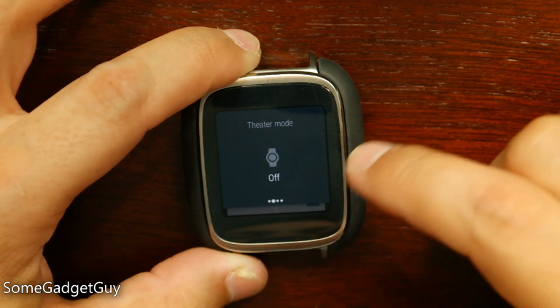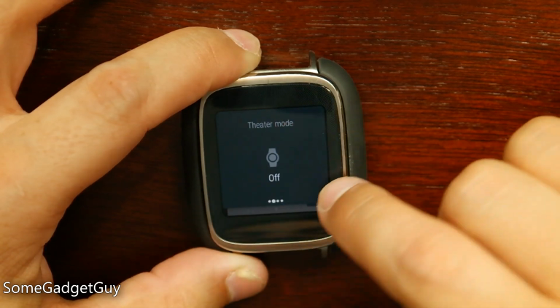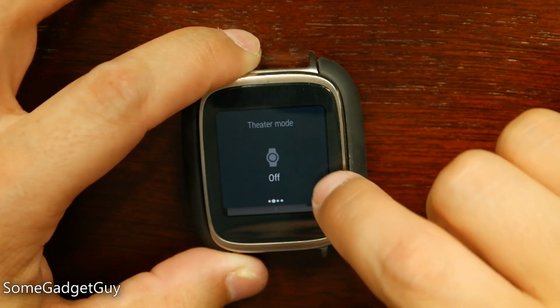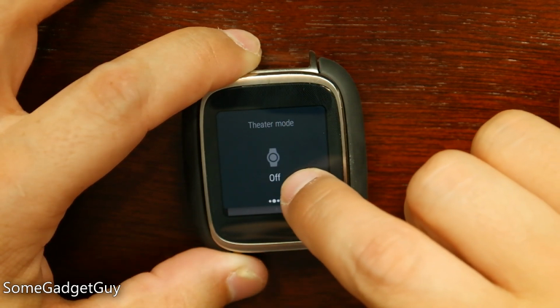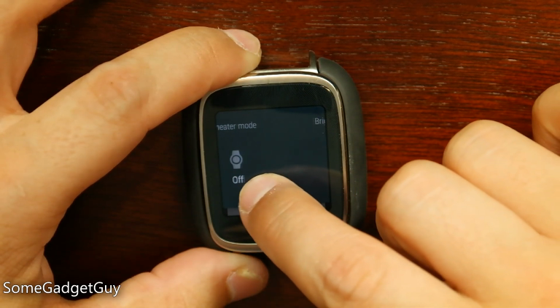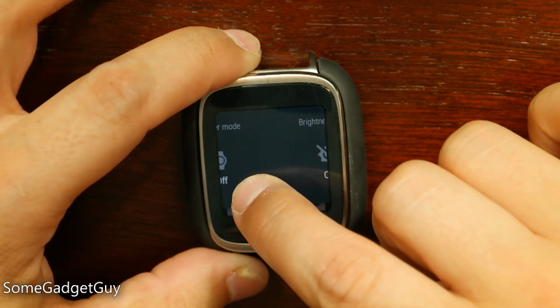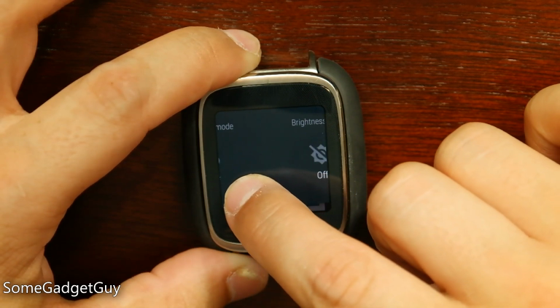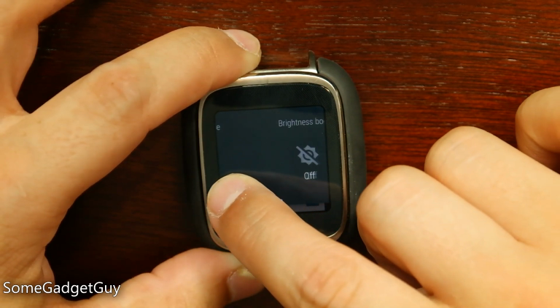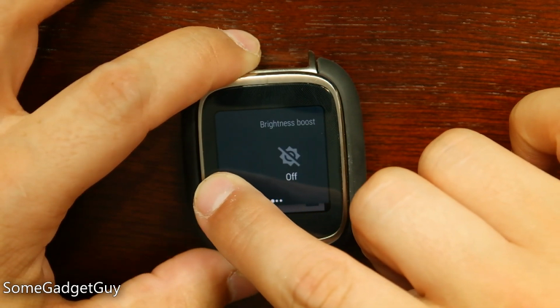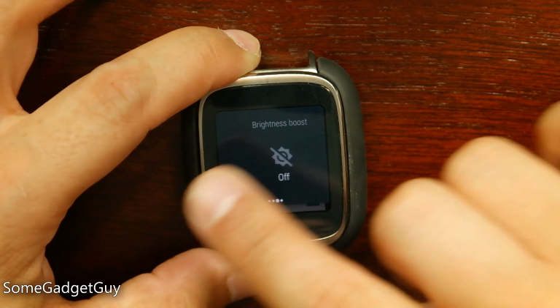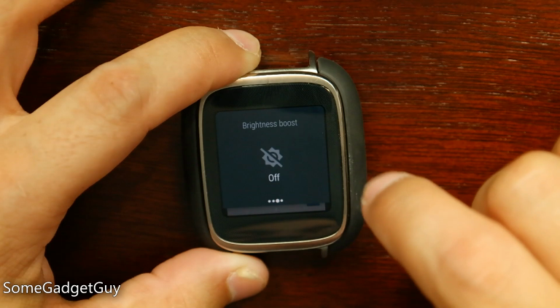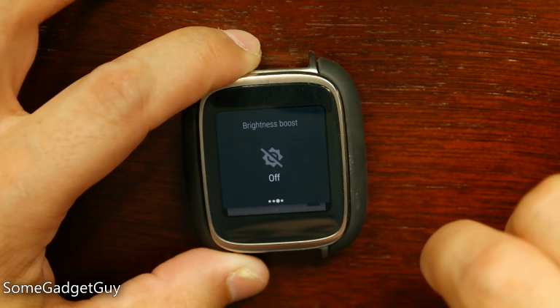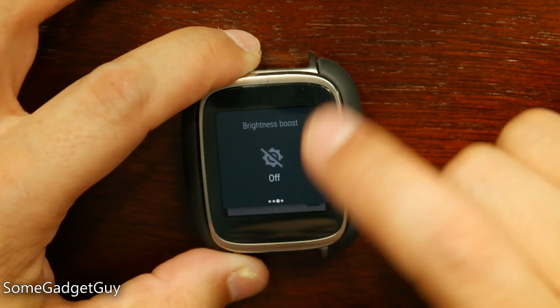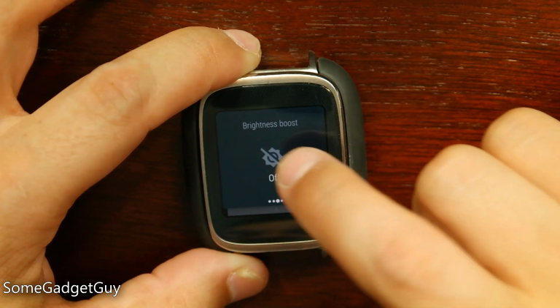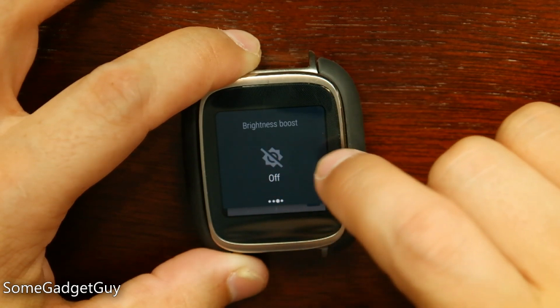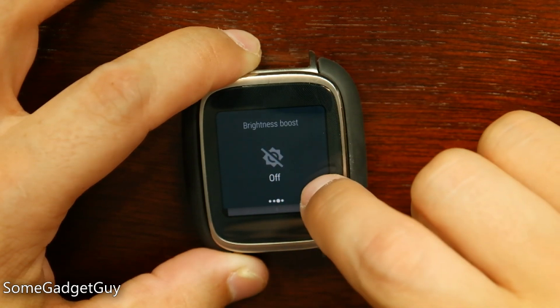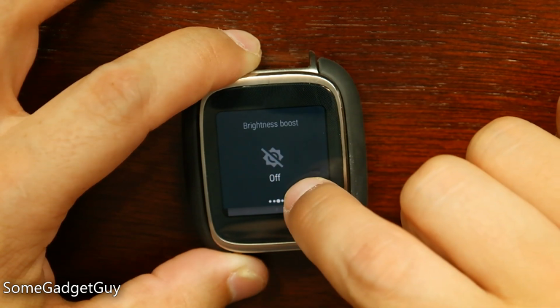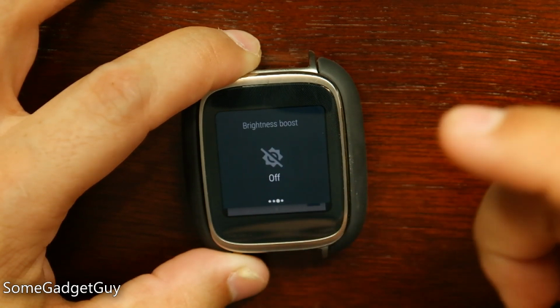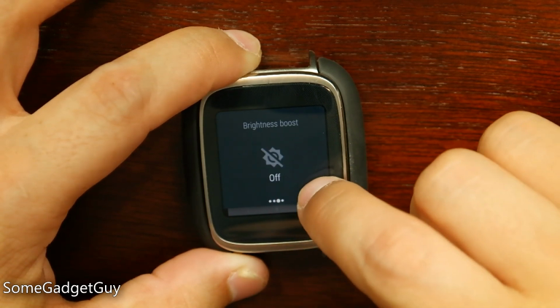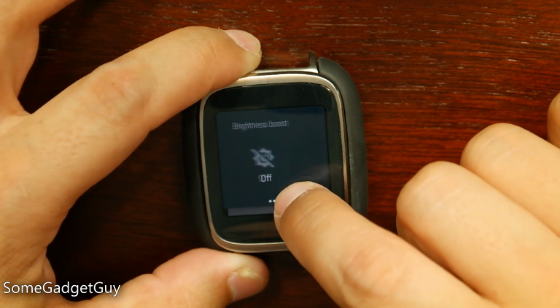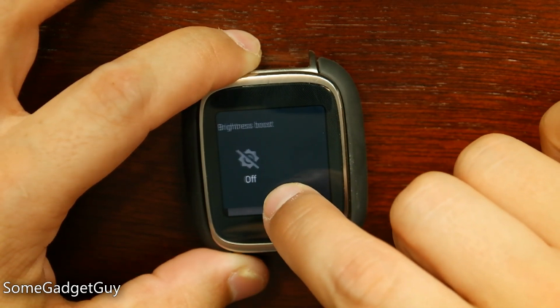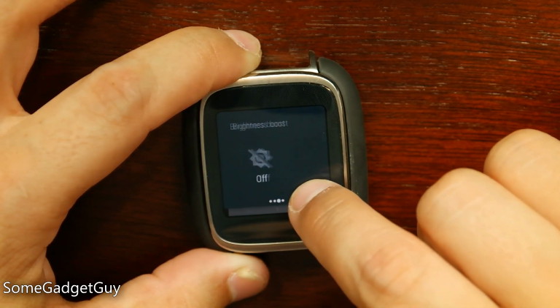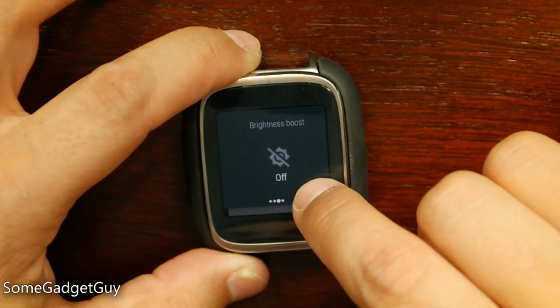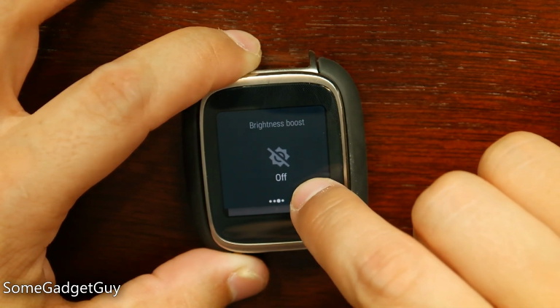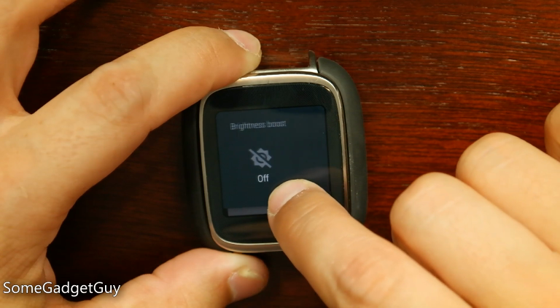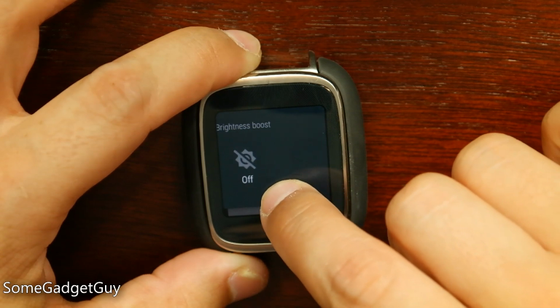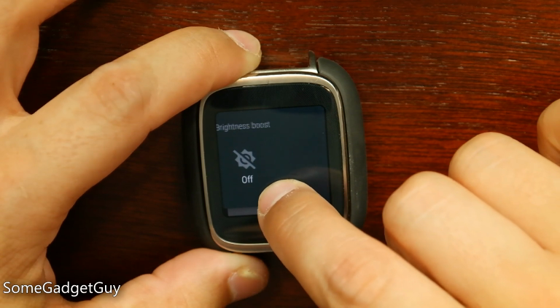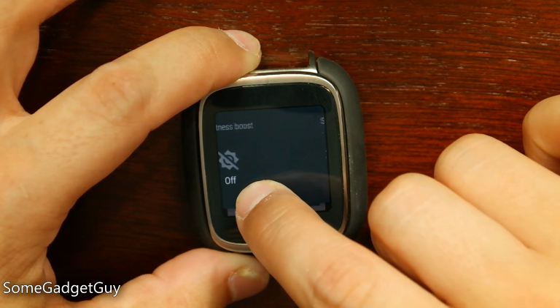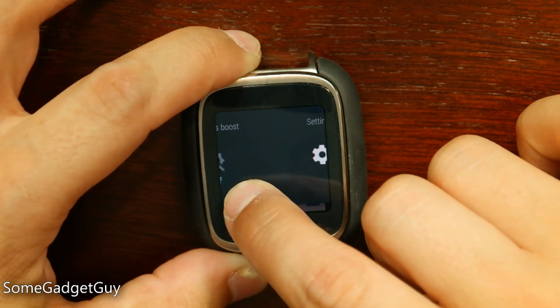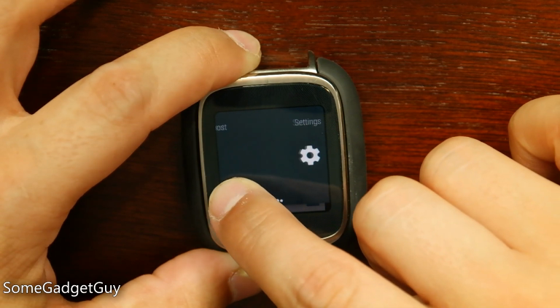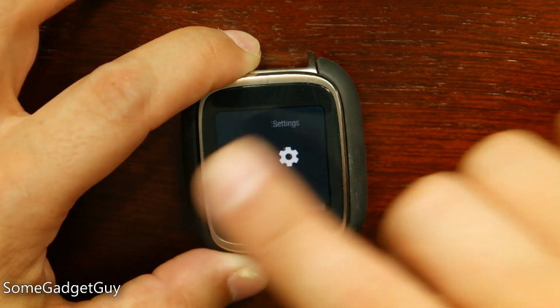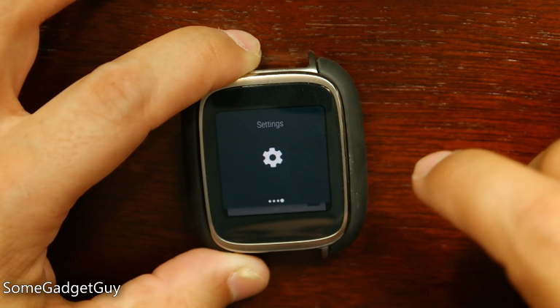We slide one over. We have a new icon for theater mode that's going to have the same functionality in muting the screen and muting your notifications. We have the new brightness boost, and this is the same high brightness mode — it's going to crank up the screen as bright as it can for a short period of time.